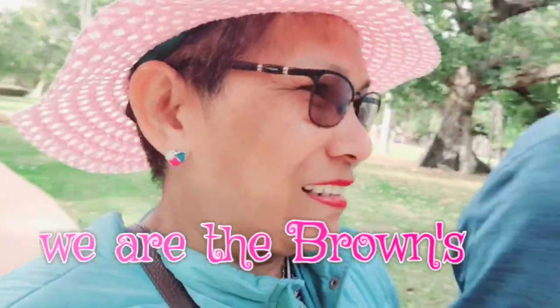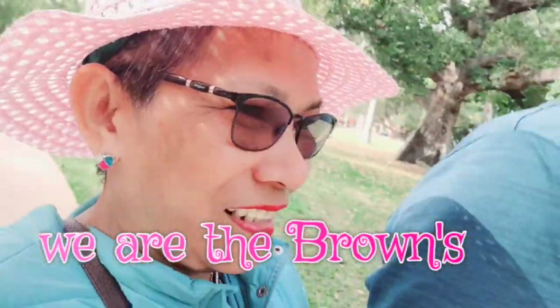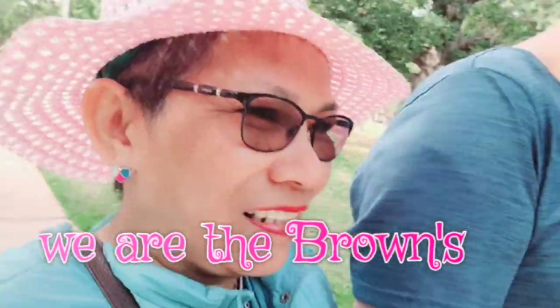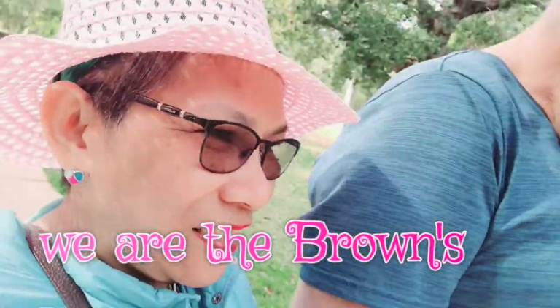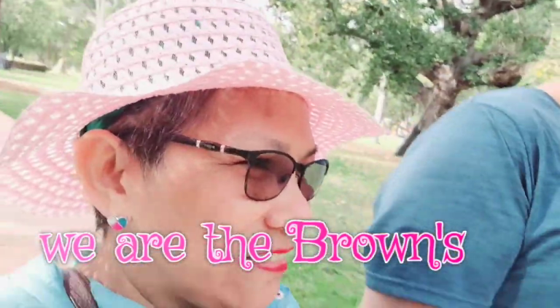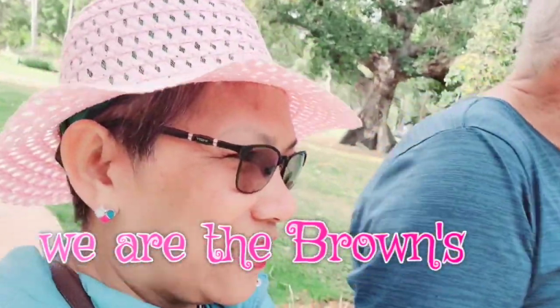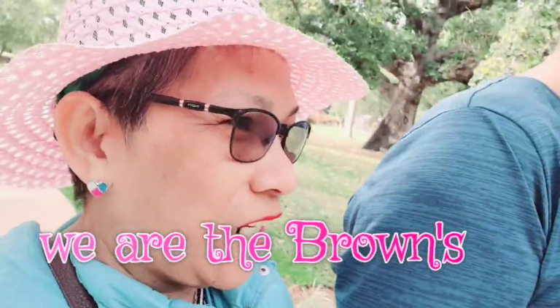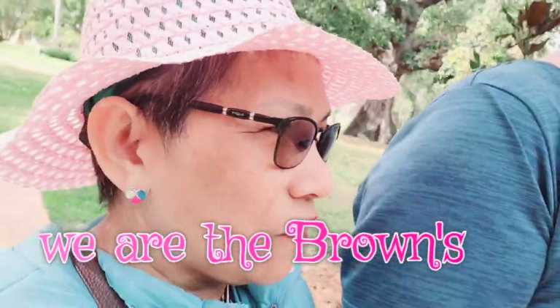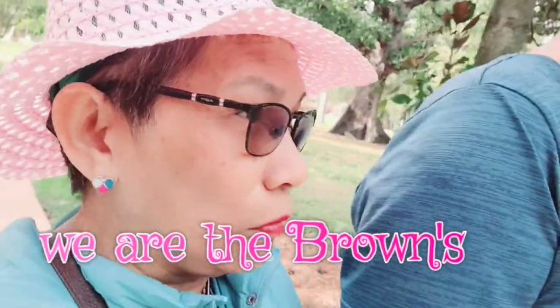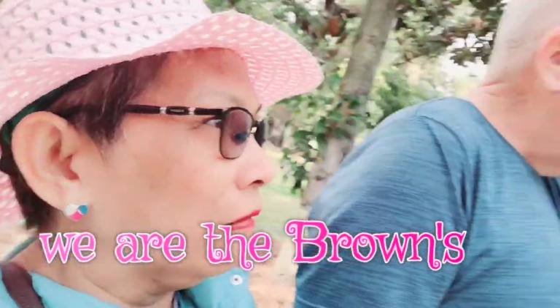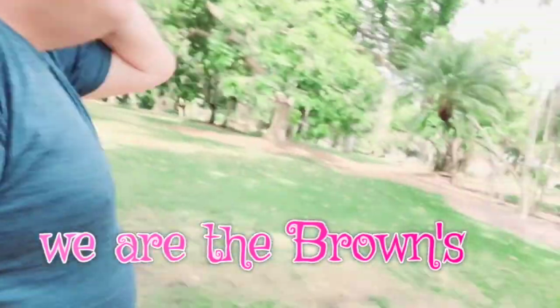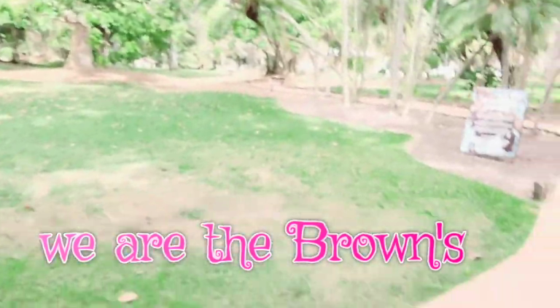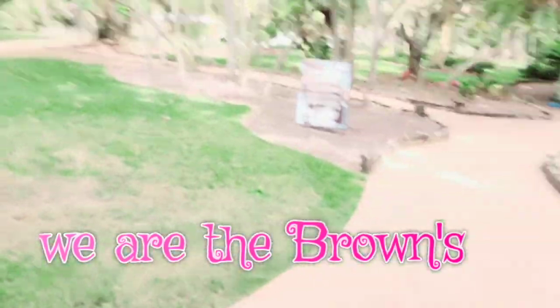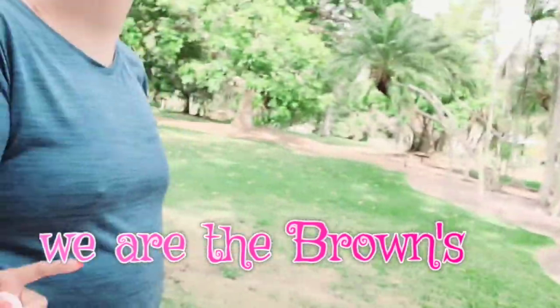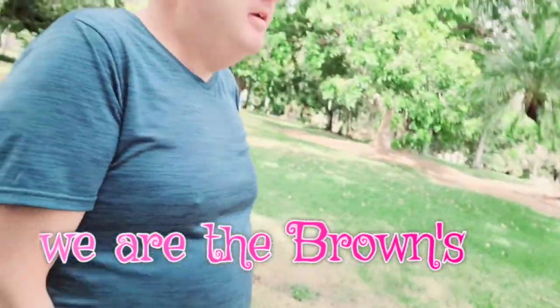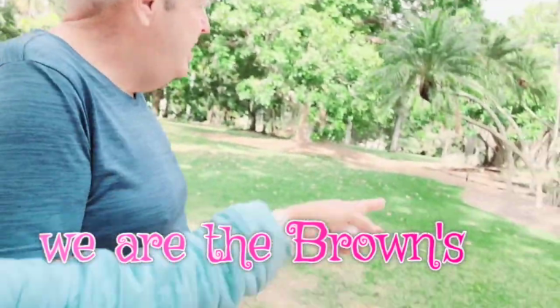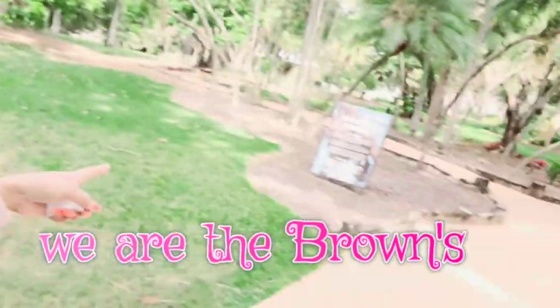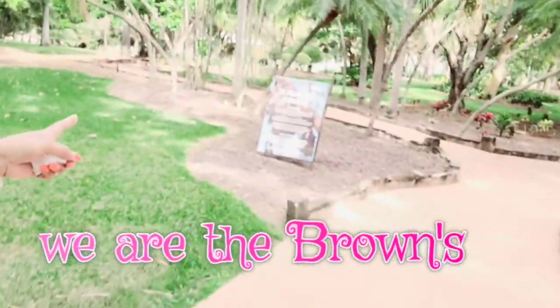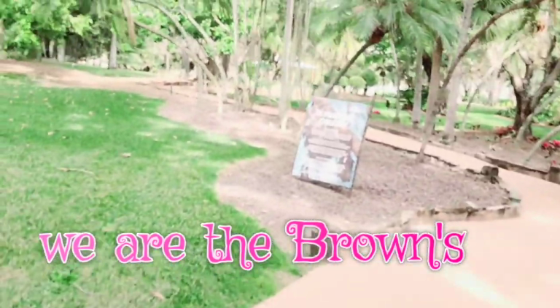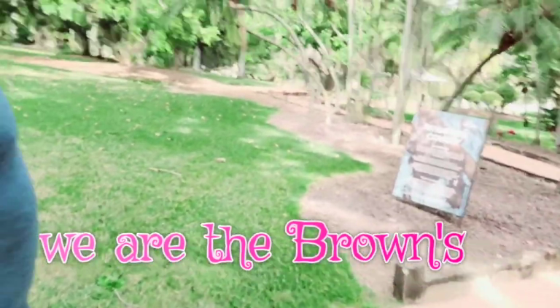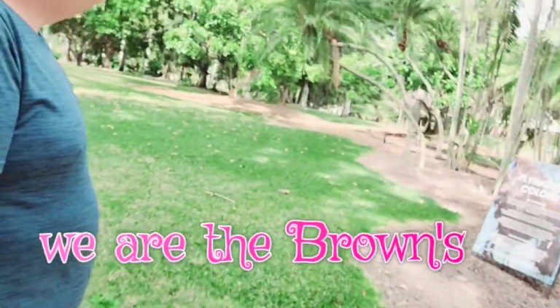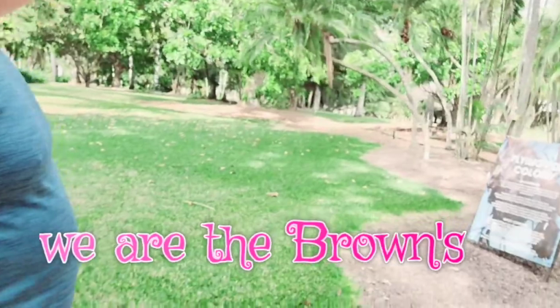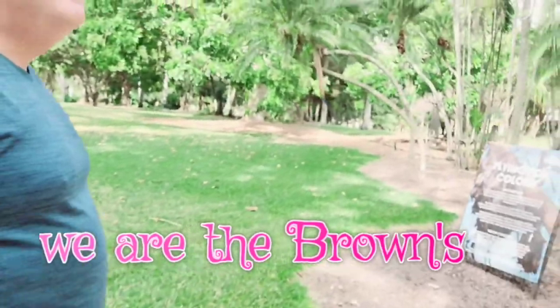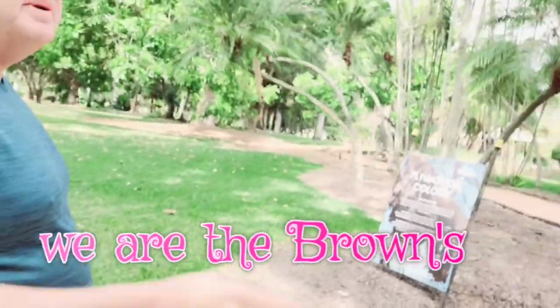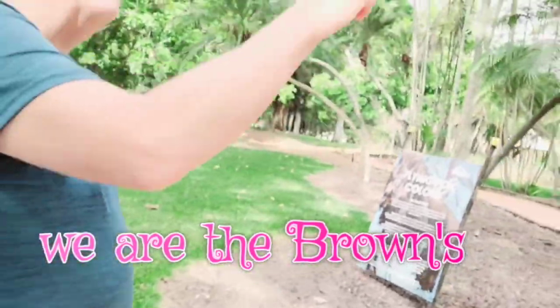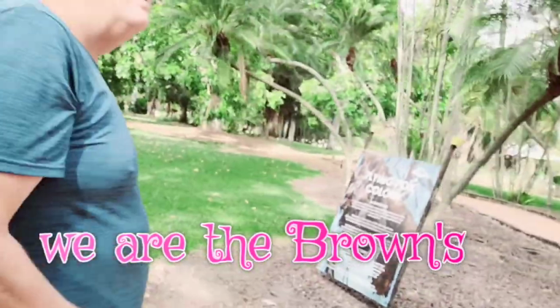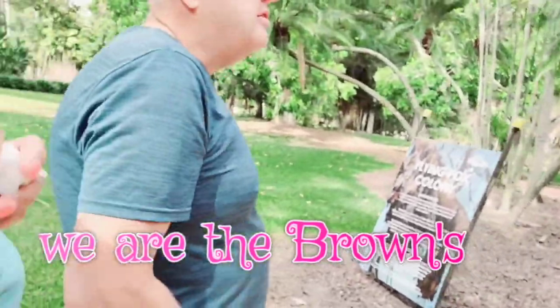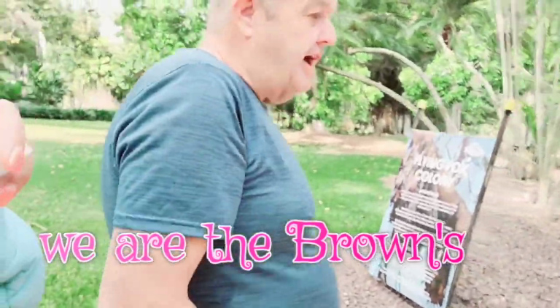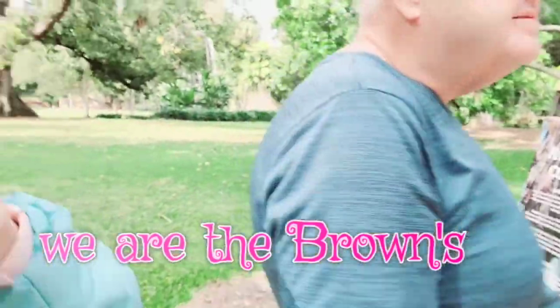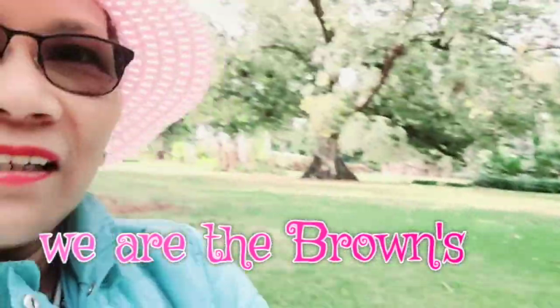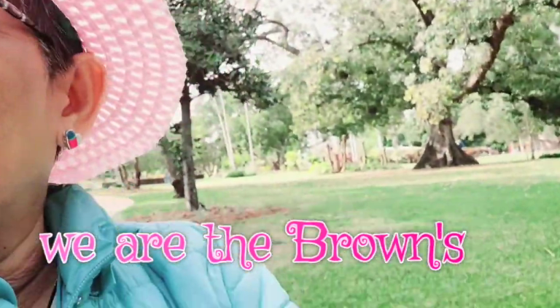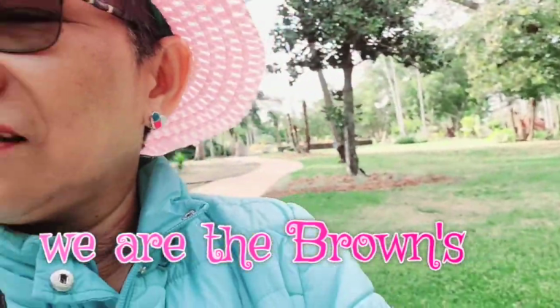Oh my god — a flying fox colony! I don't know the name of this species. Oh yeah, there they are!